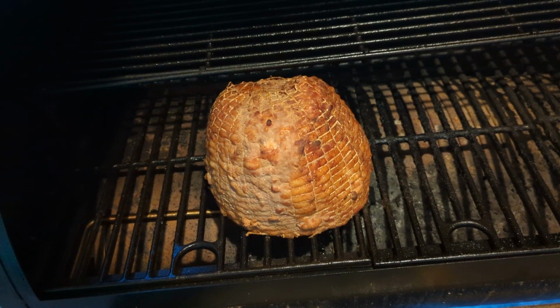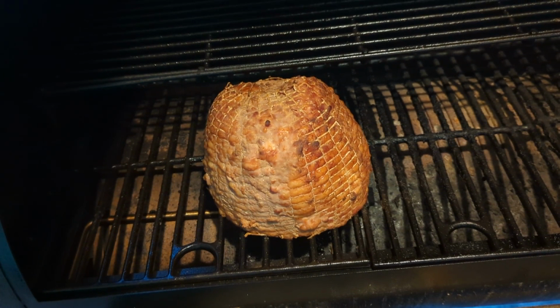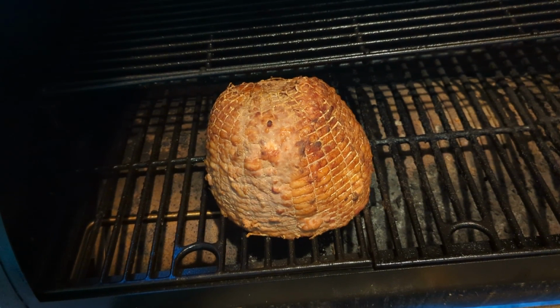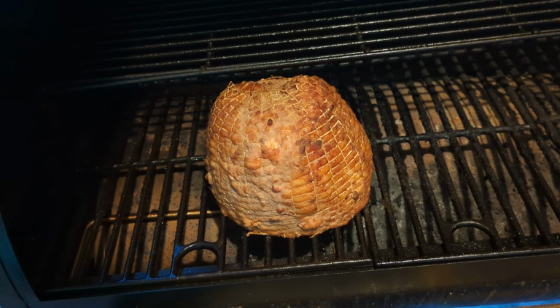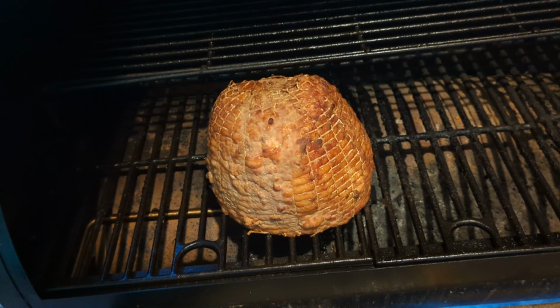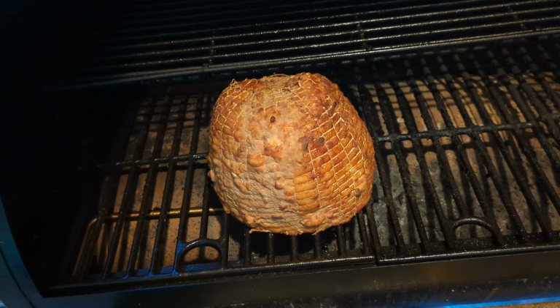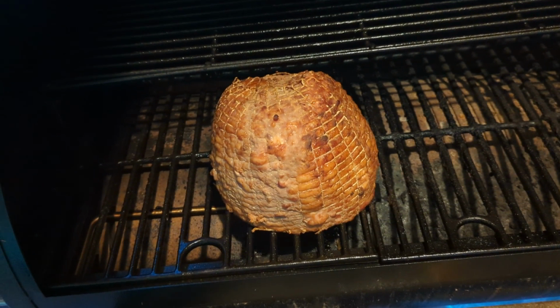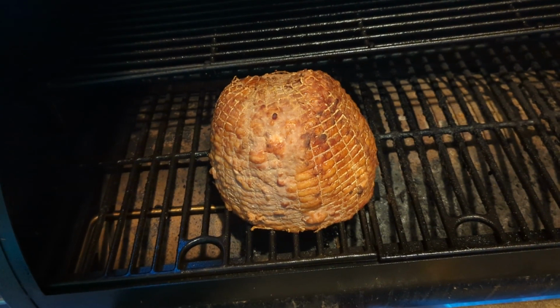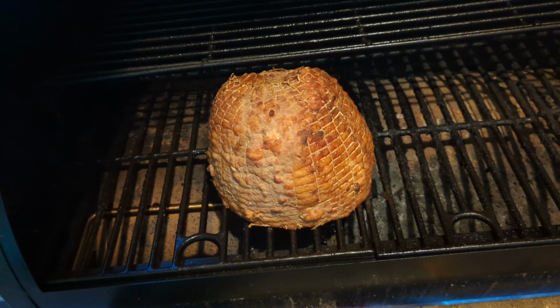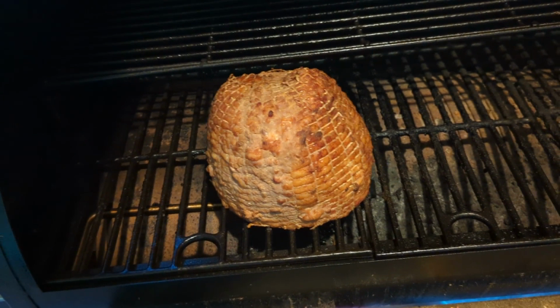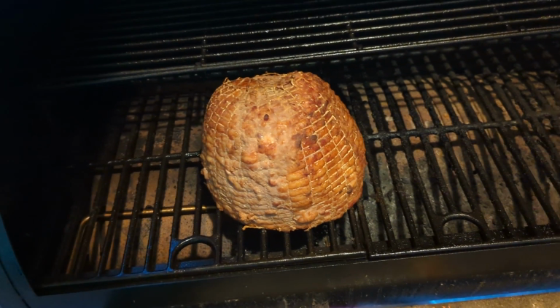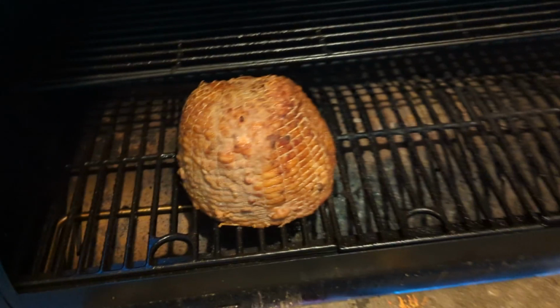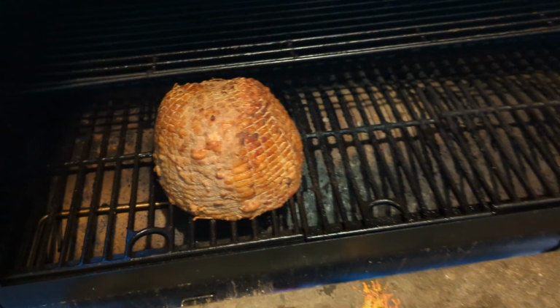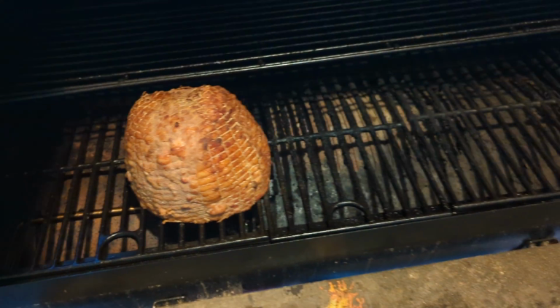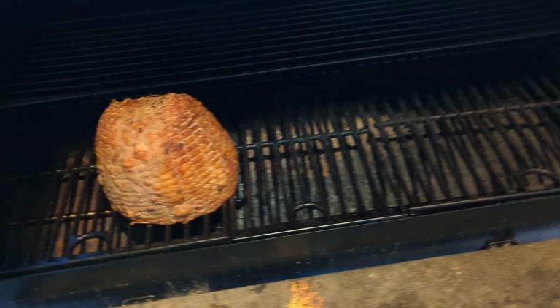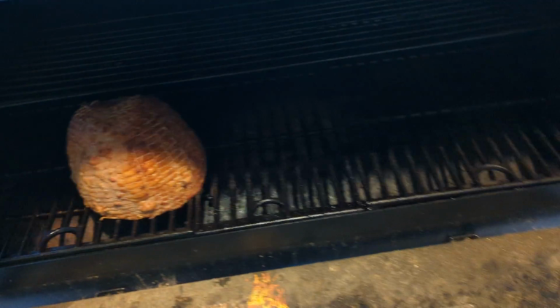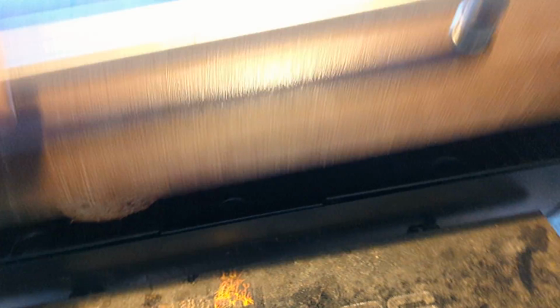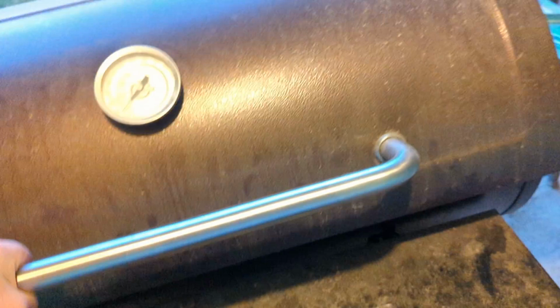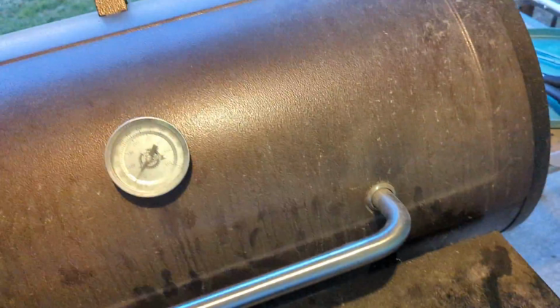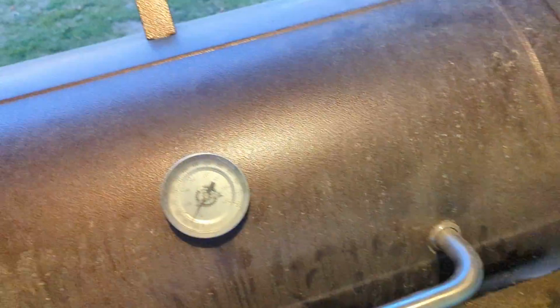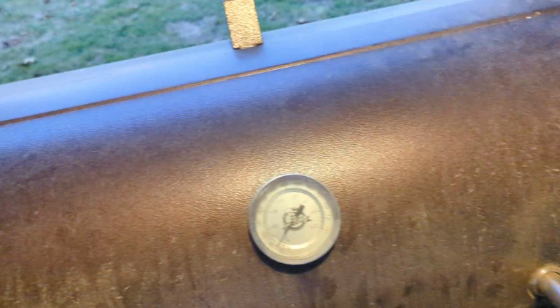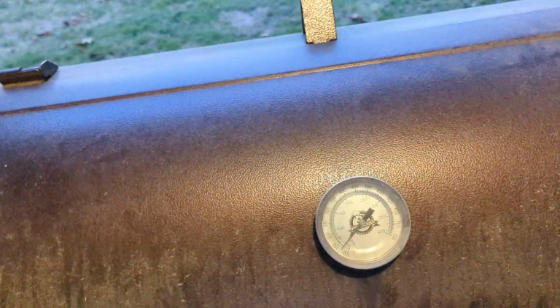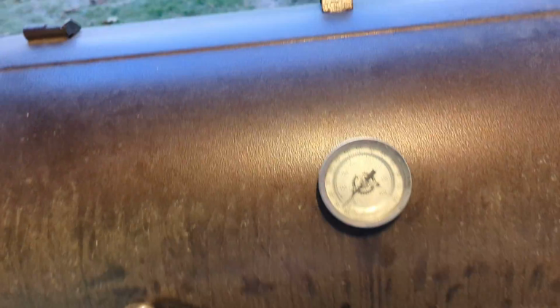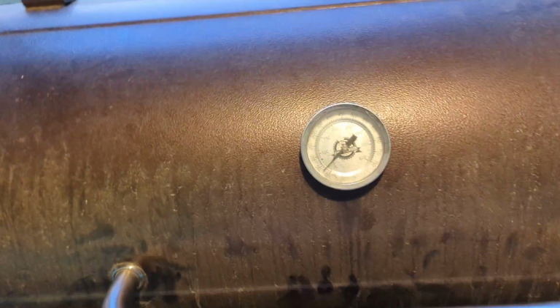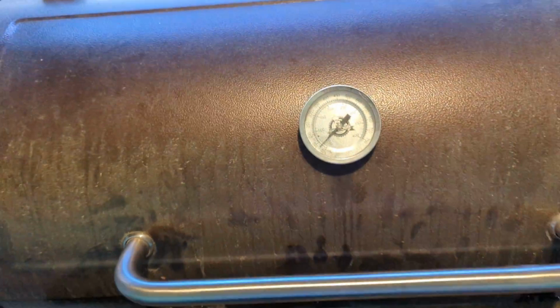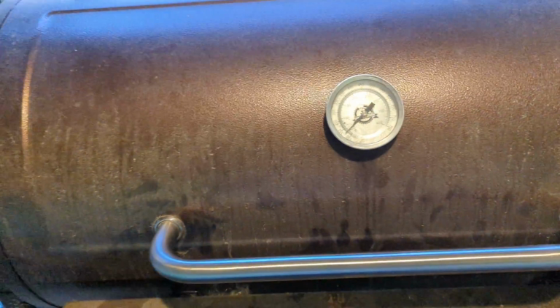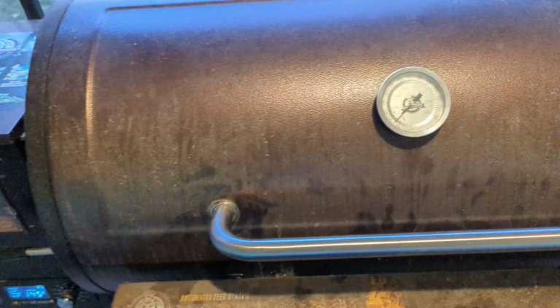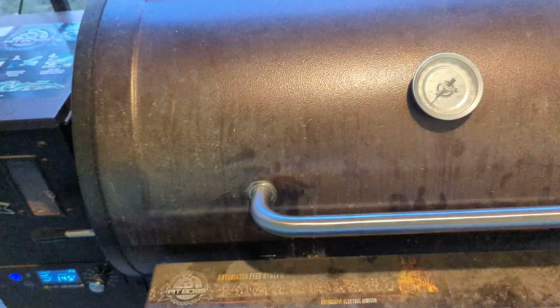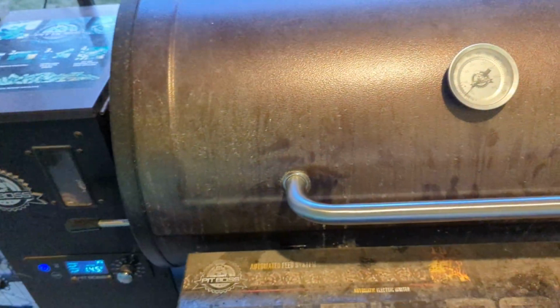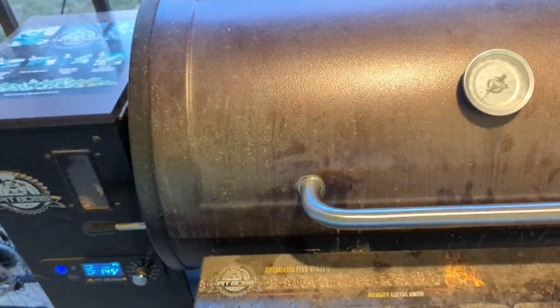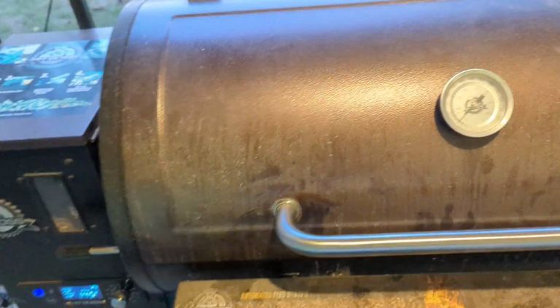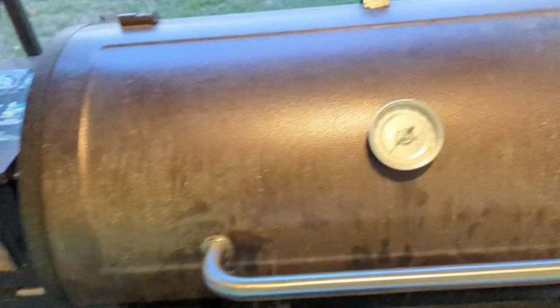The ham's doing really nice. Say another half hour and it should be done. I did try a little piece — it's really good.